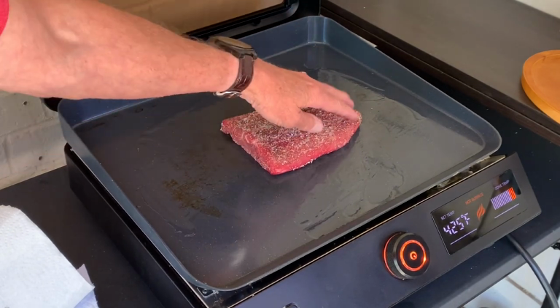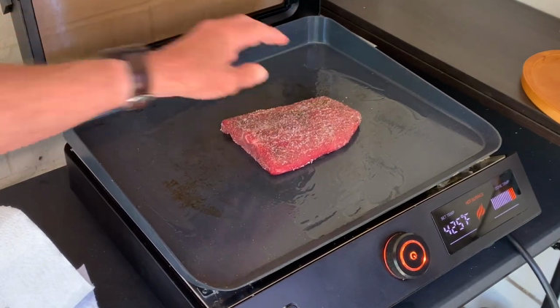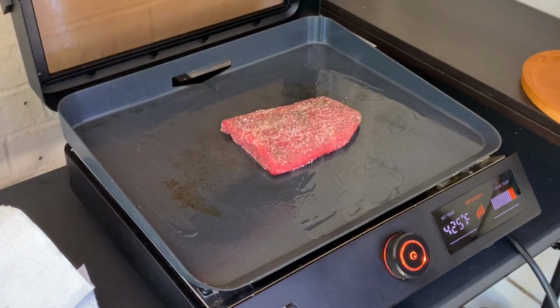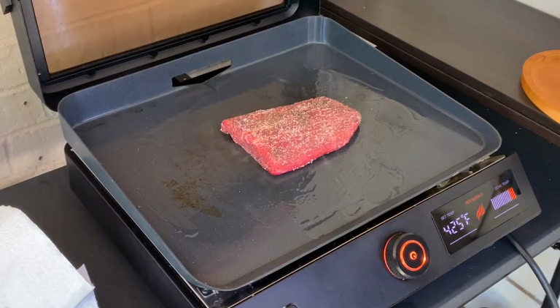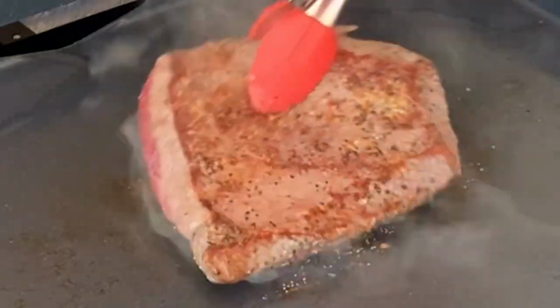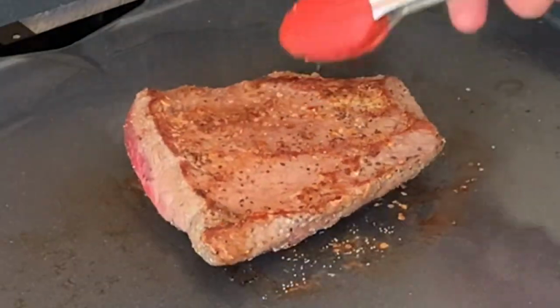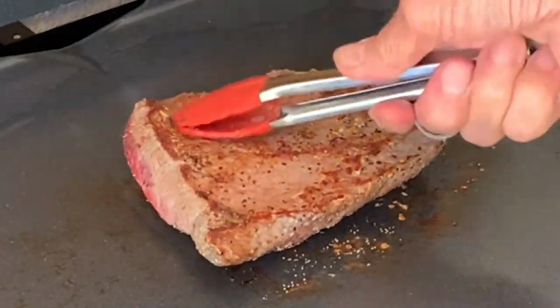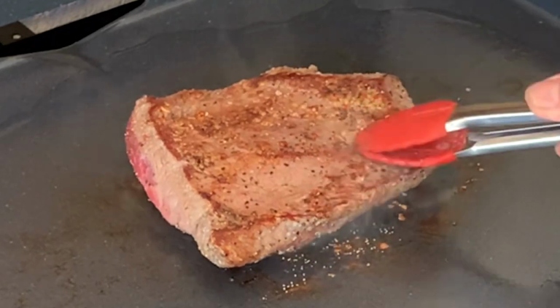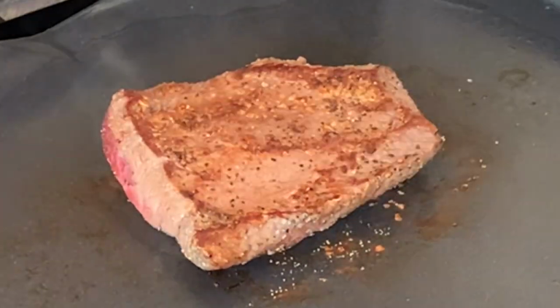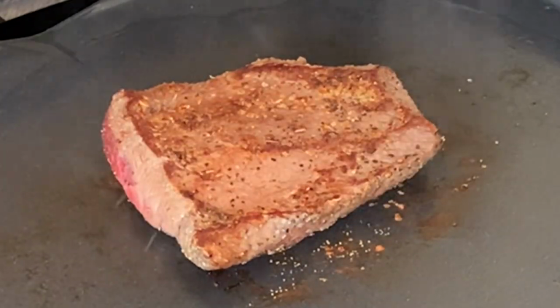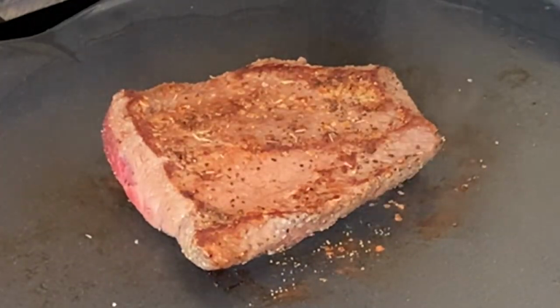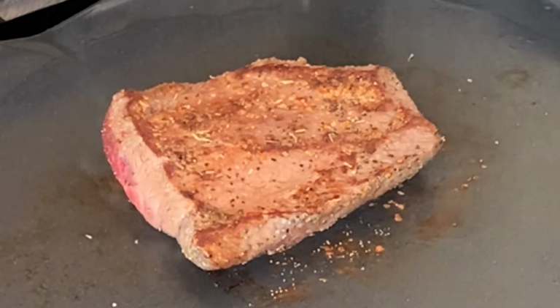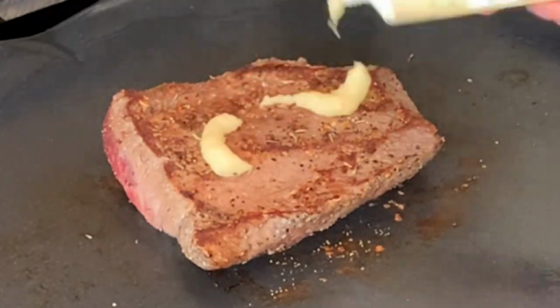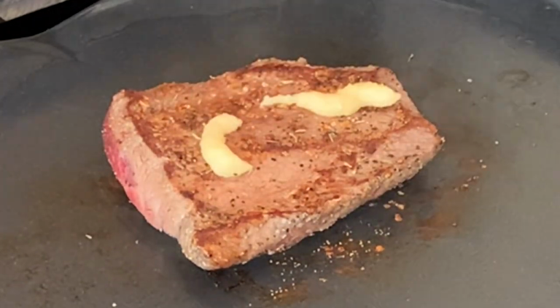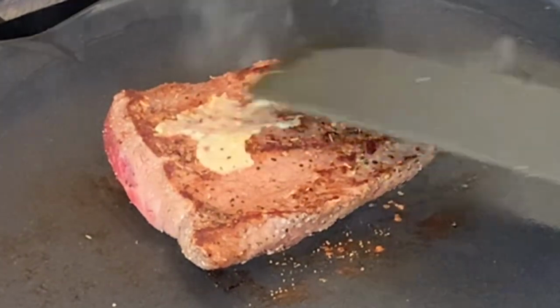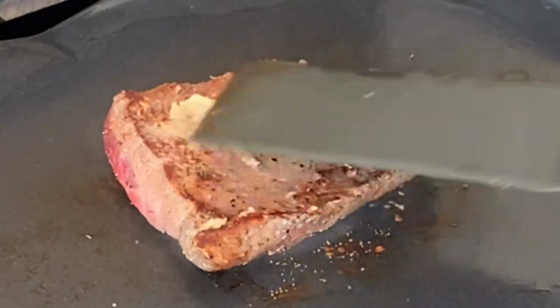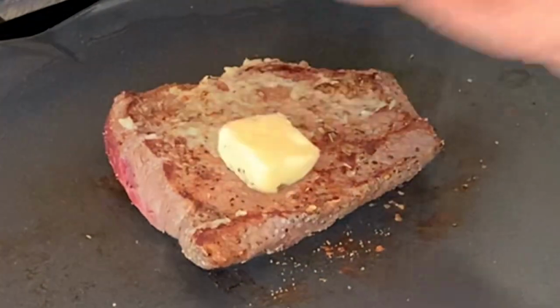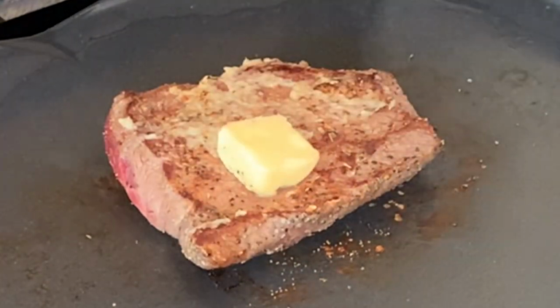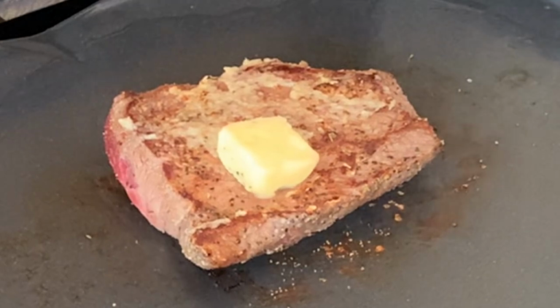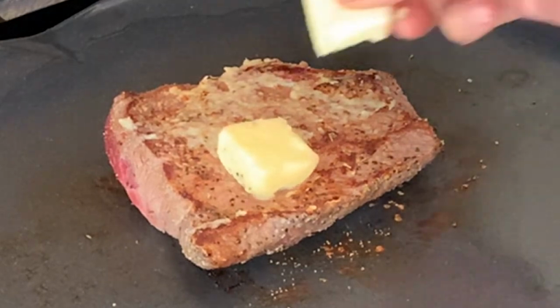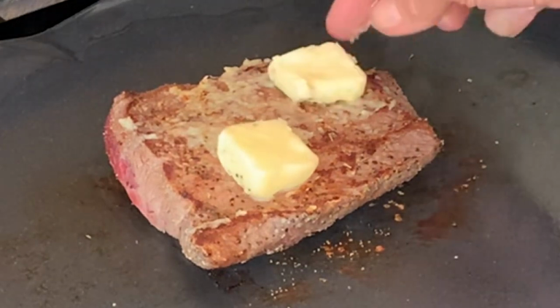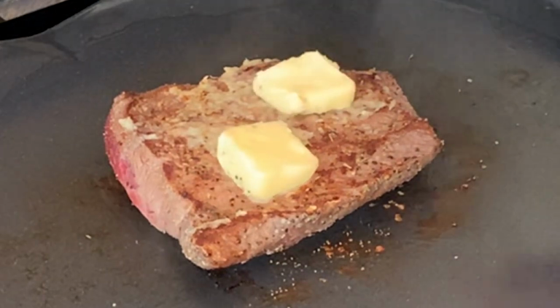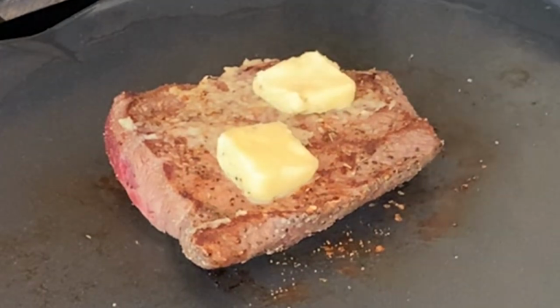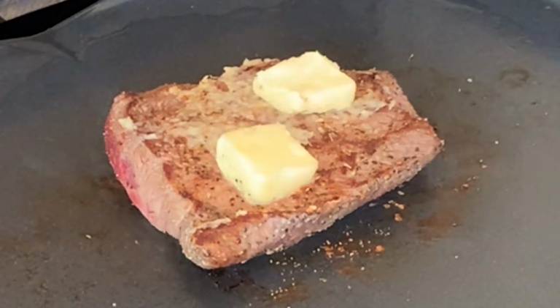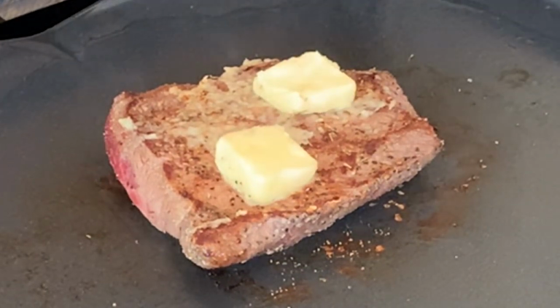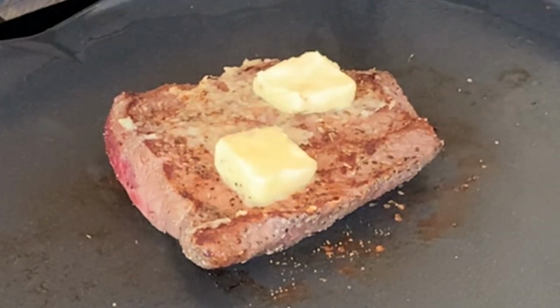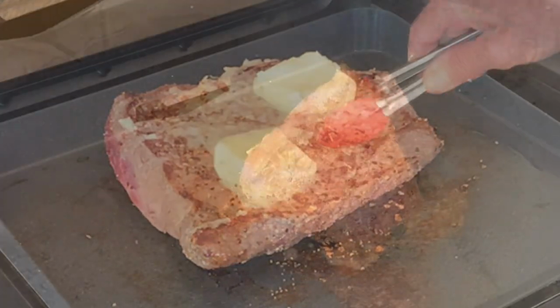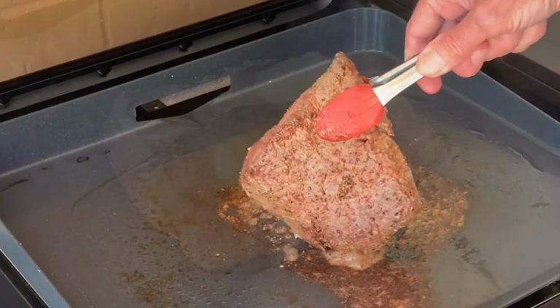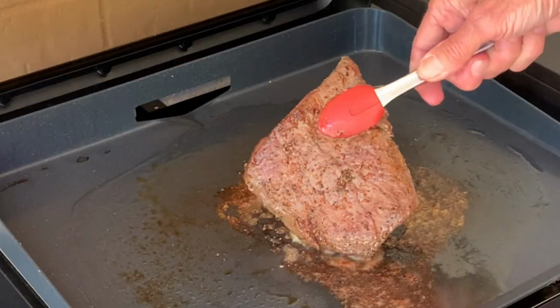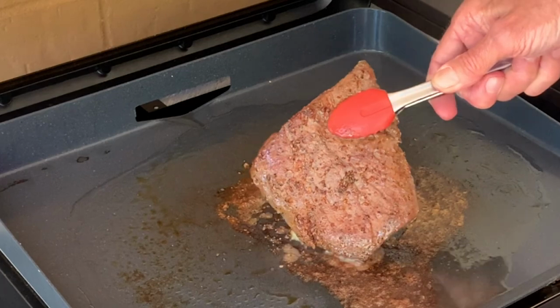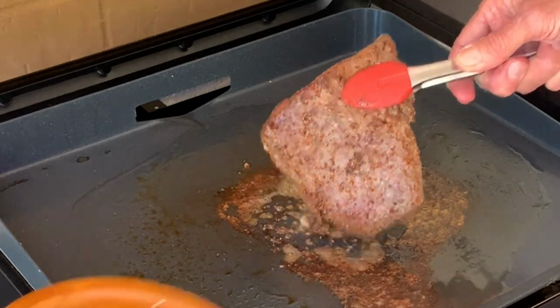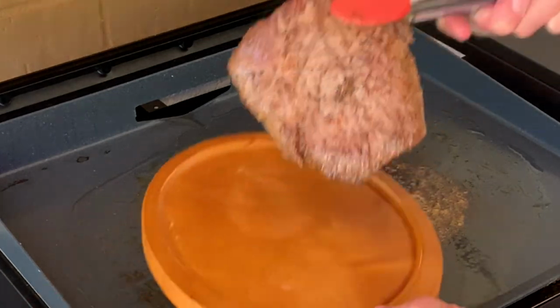Cook about three minutes, then give it a flip. Then add fresh thyme, garlic spread, and a little pats of butter. Cook about two to three more minutes until the internal temperature is 120 to 125 degrees, then take it off.